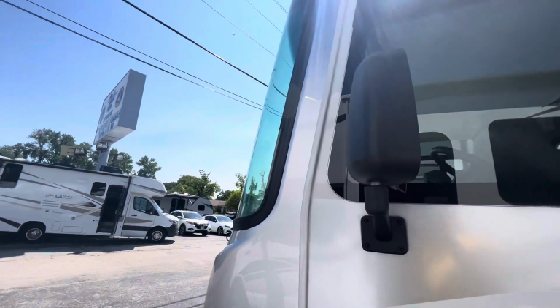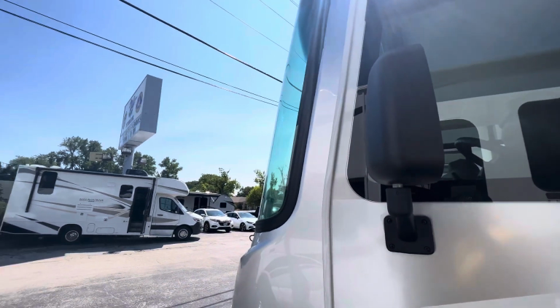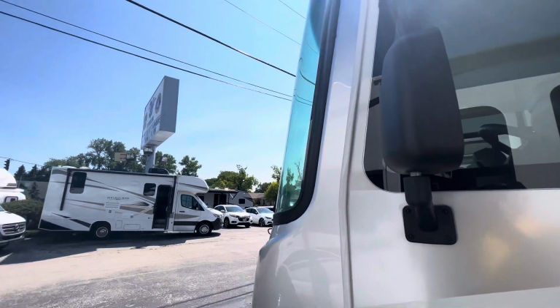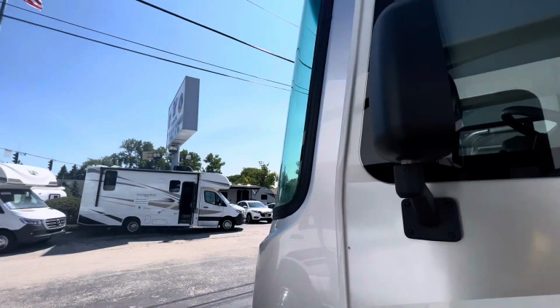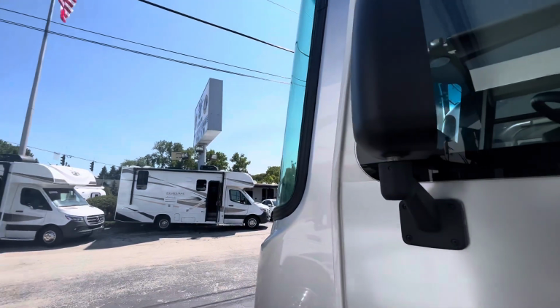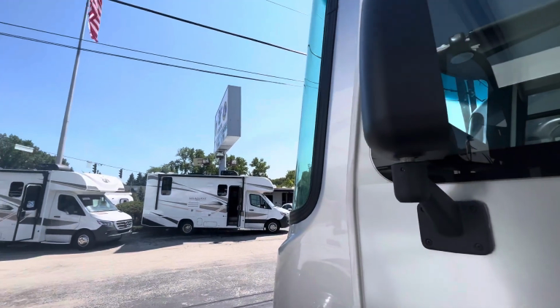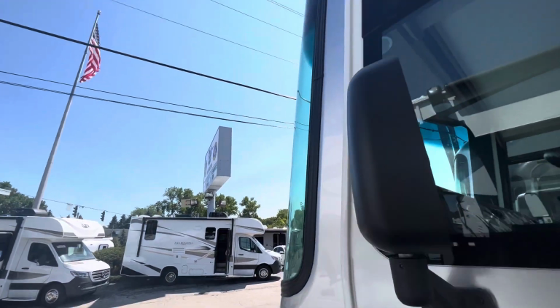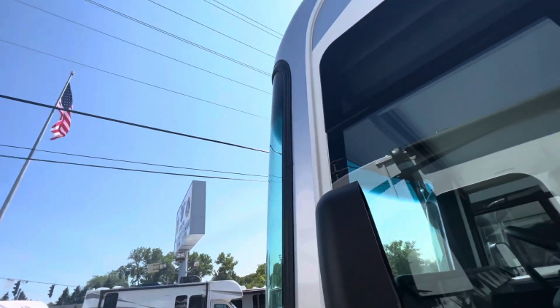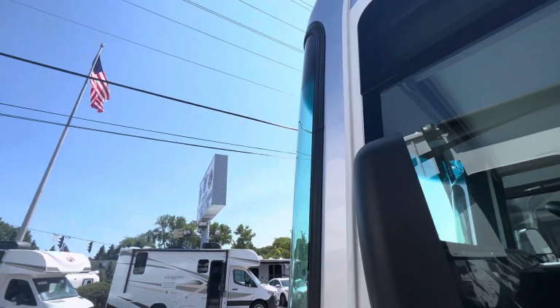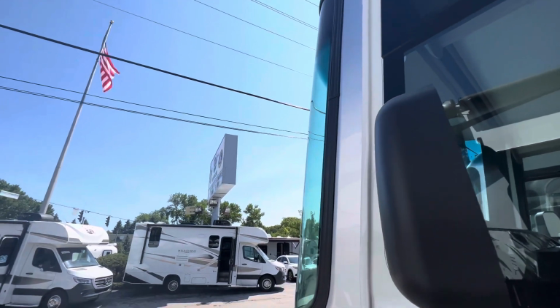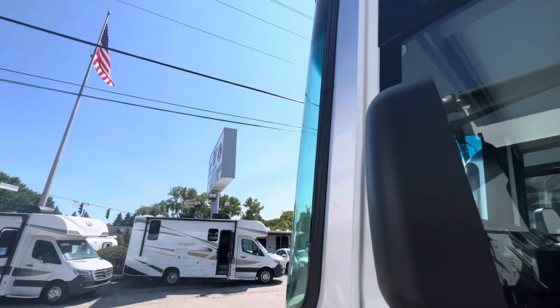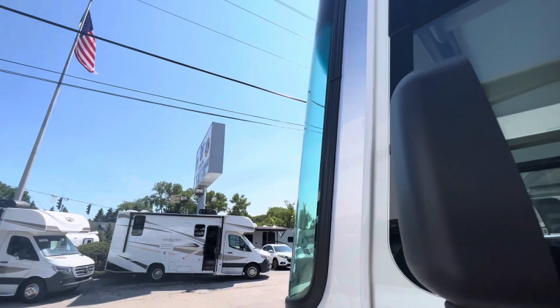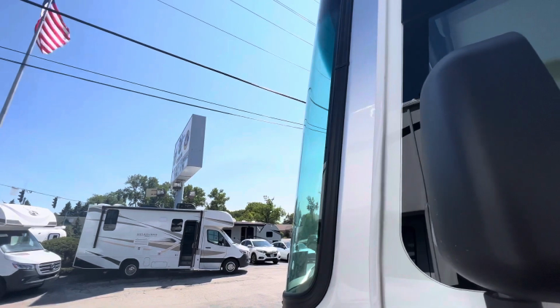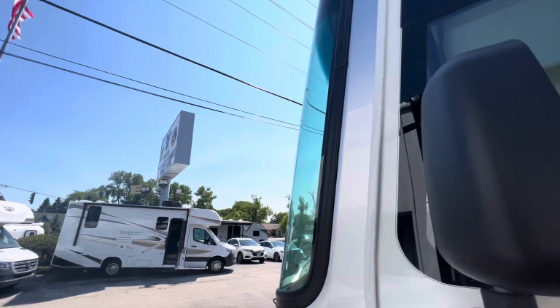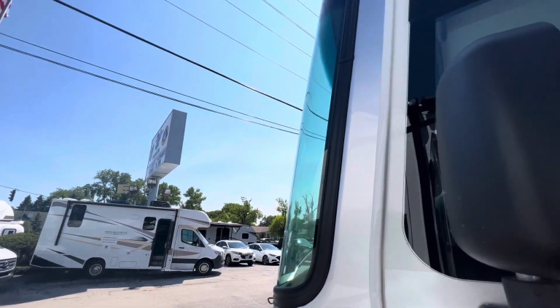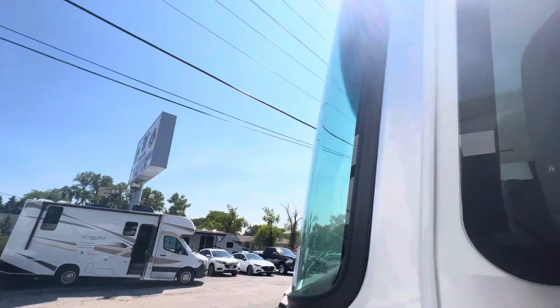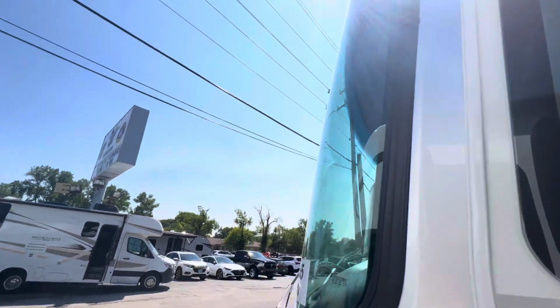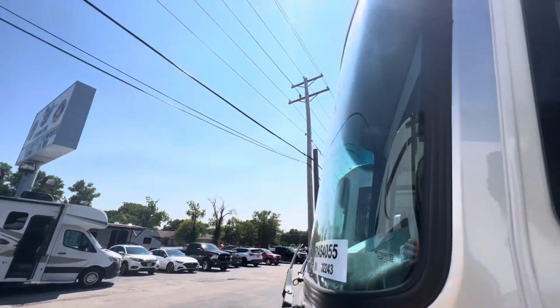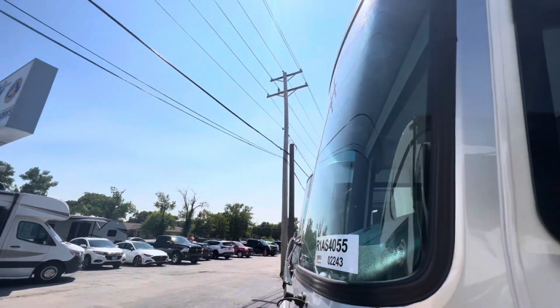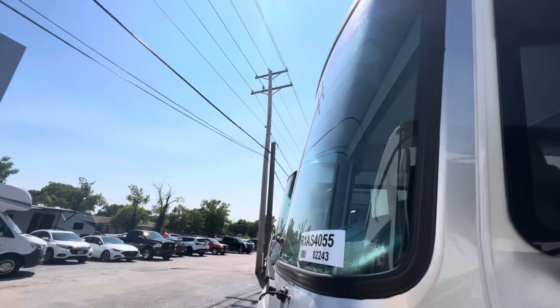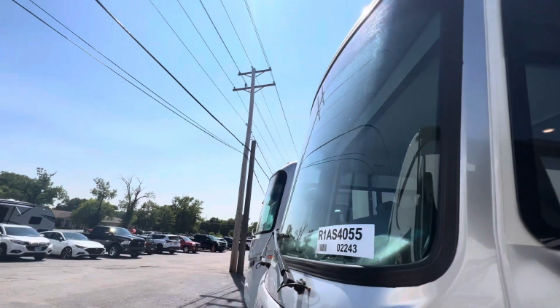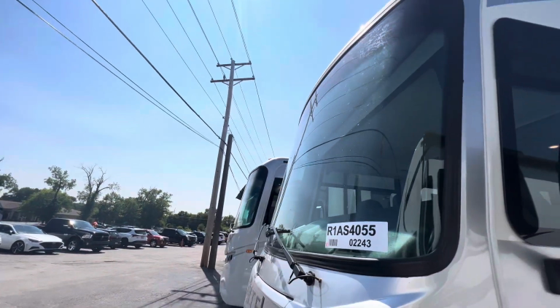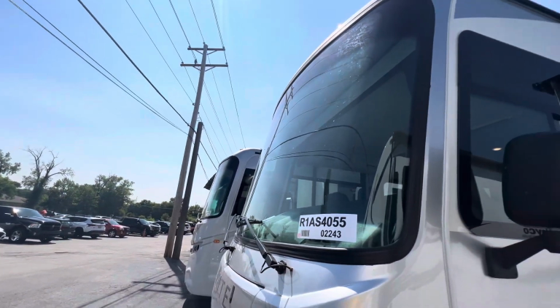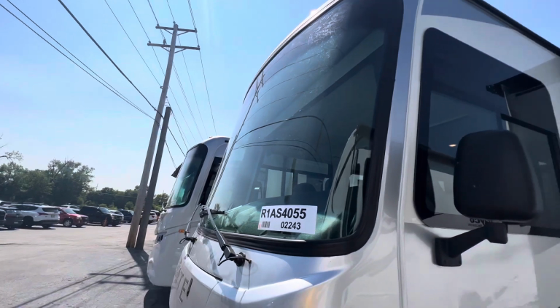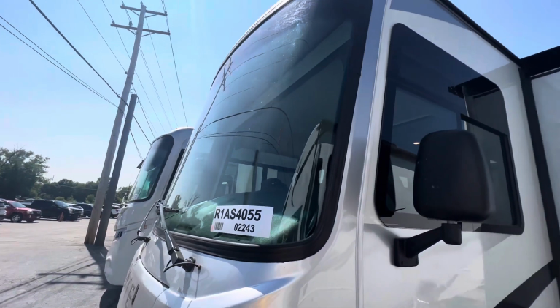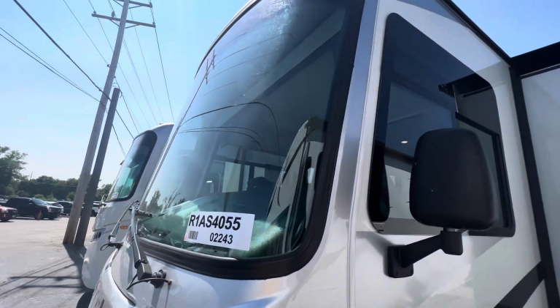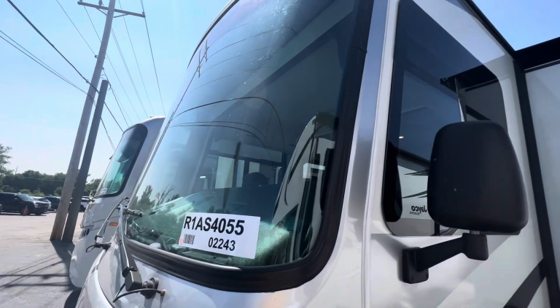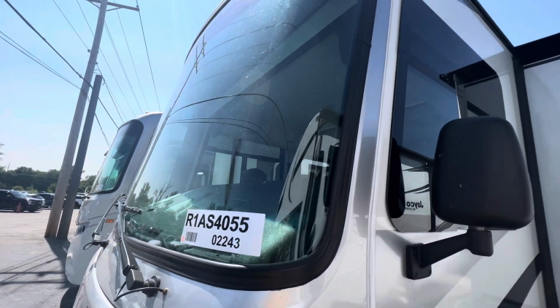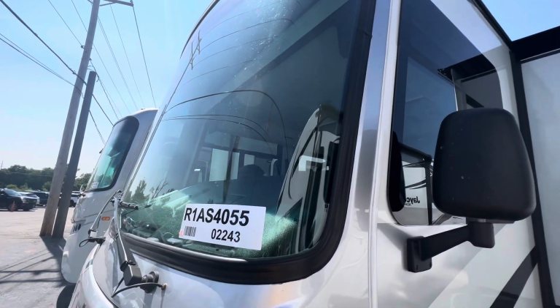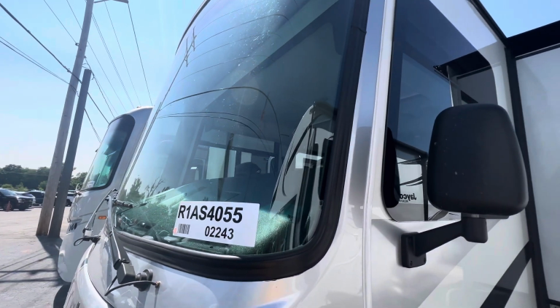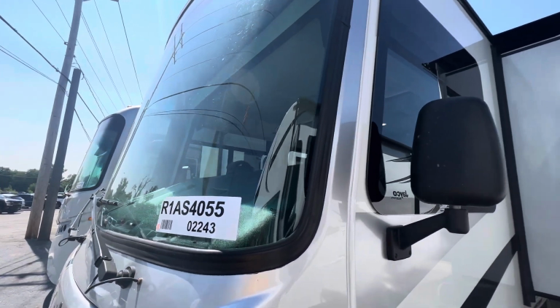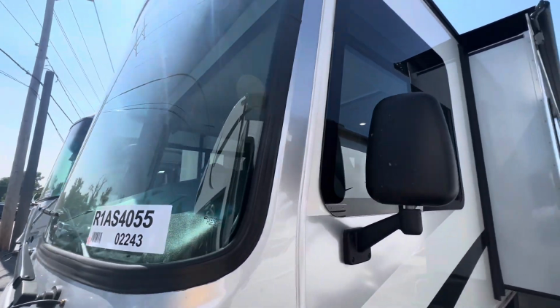Look at this window — it comes around to the side of the camper. That is a crazy view. This A-pillar here is probably not even a foot wide.